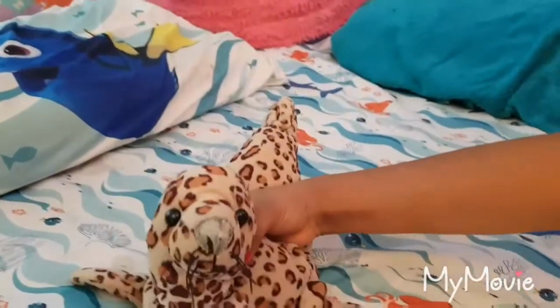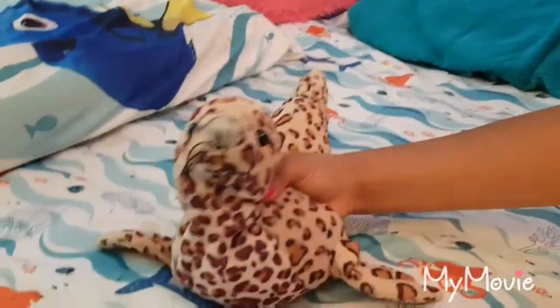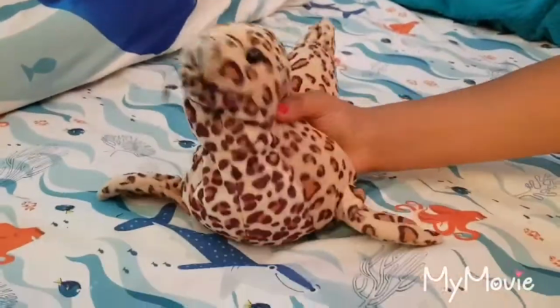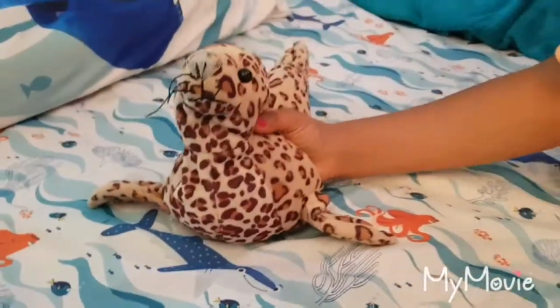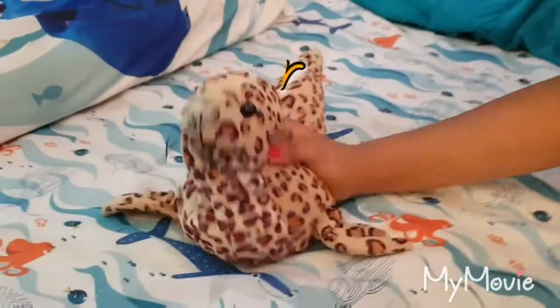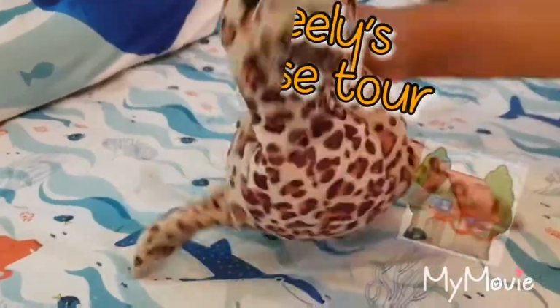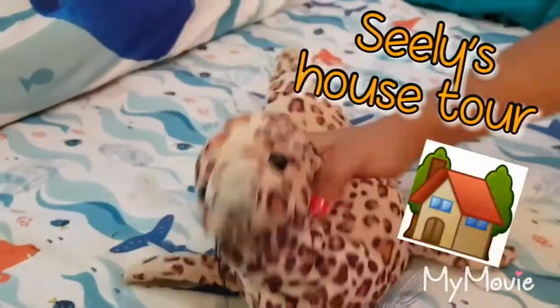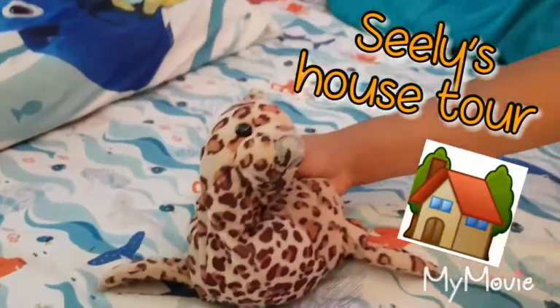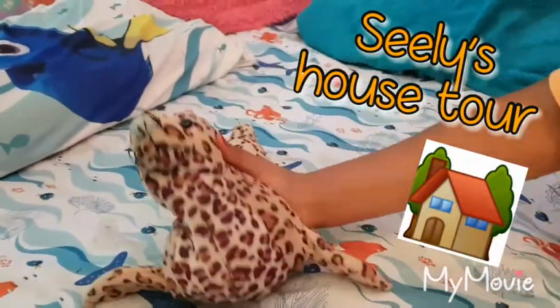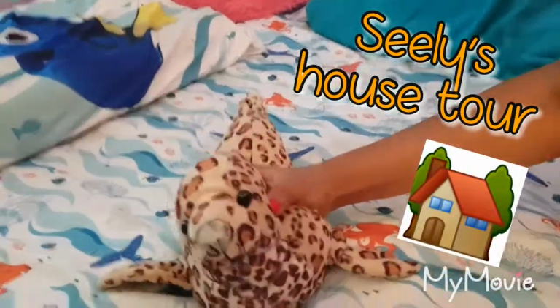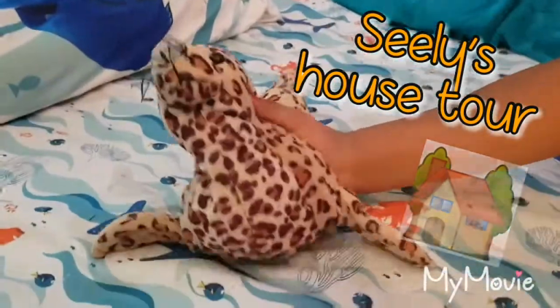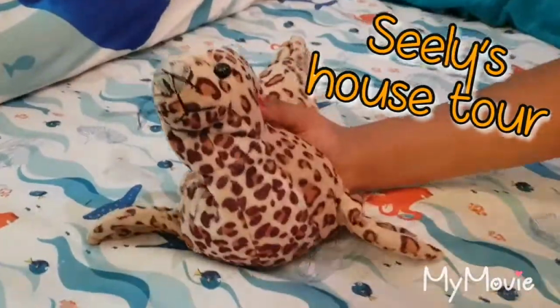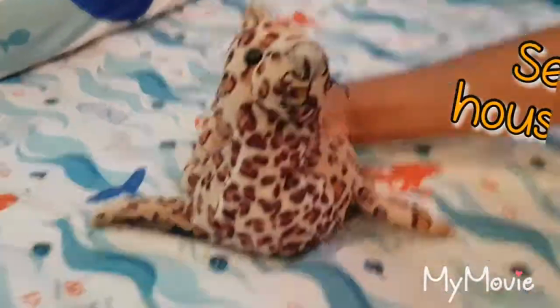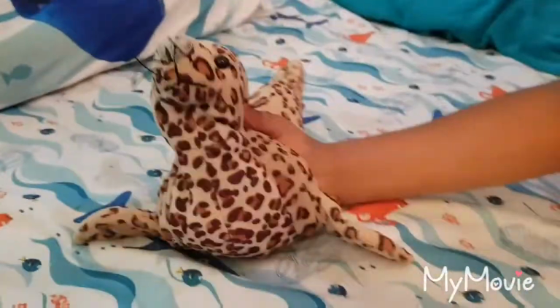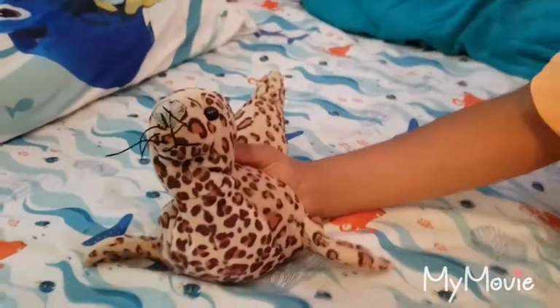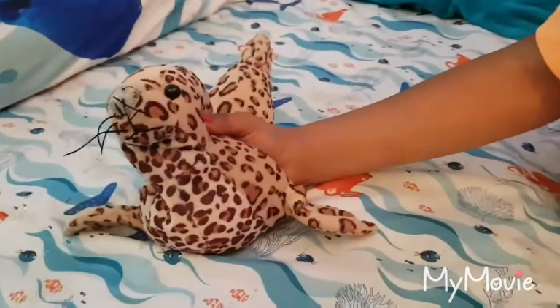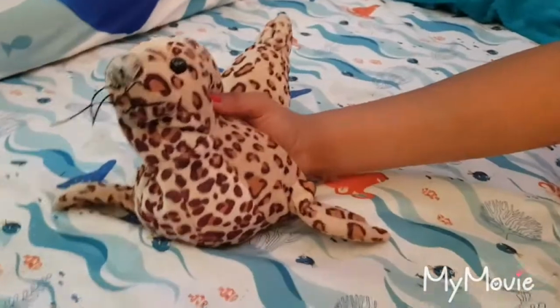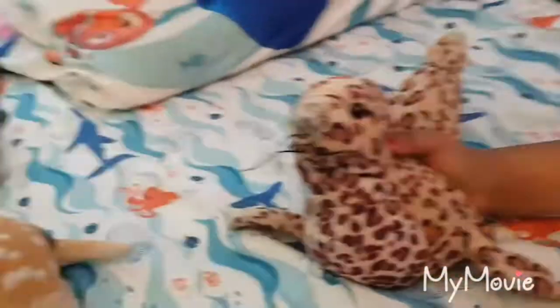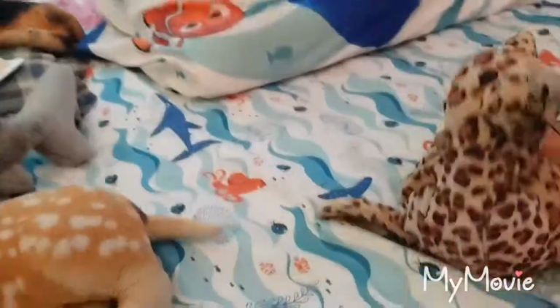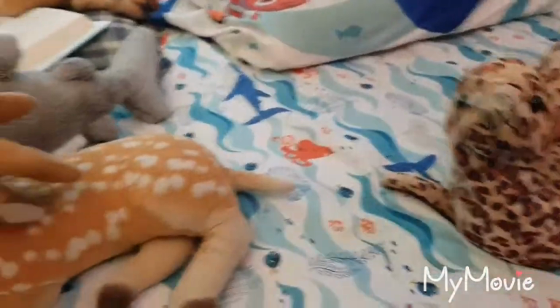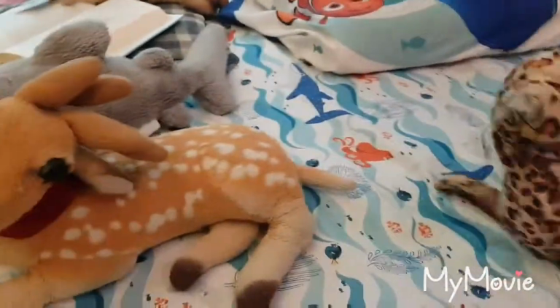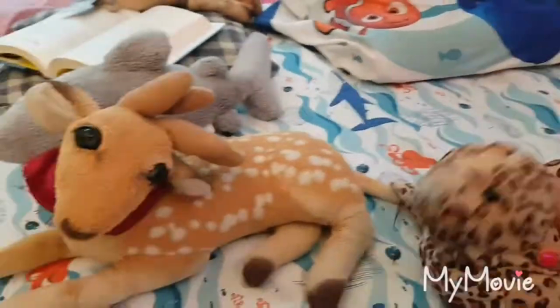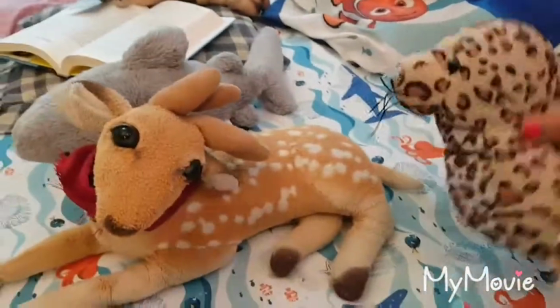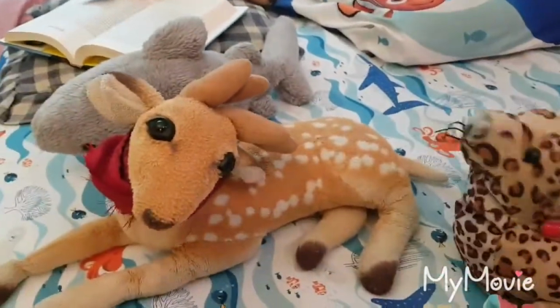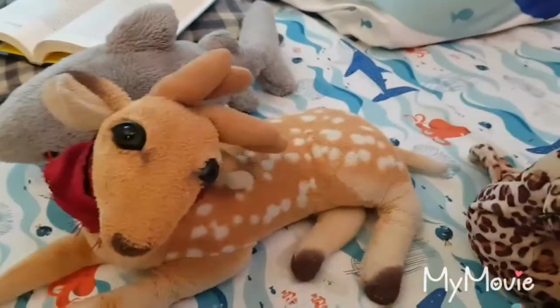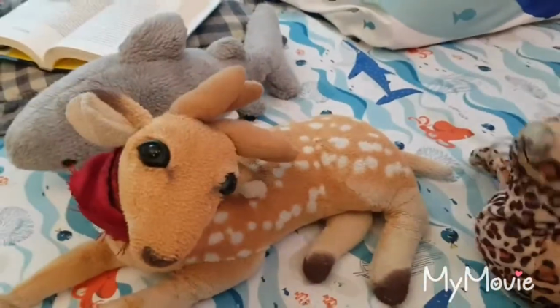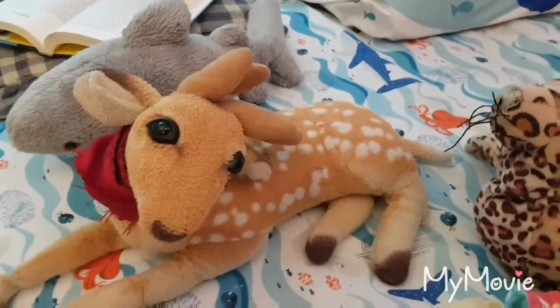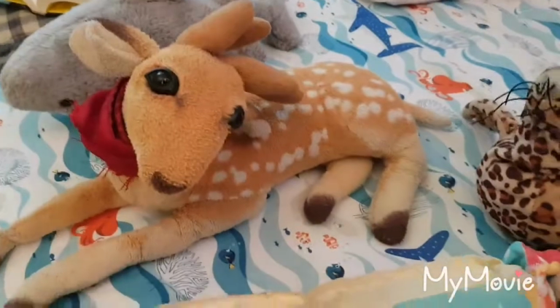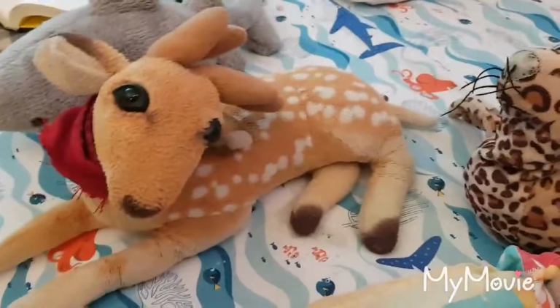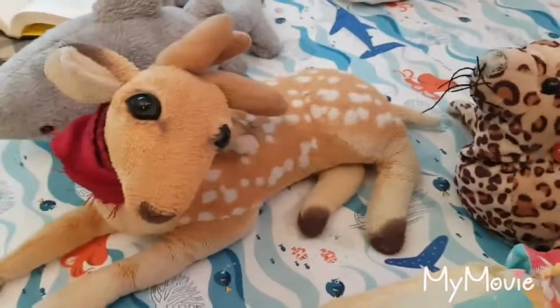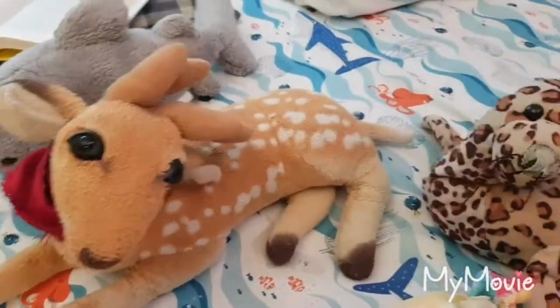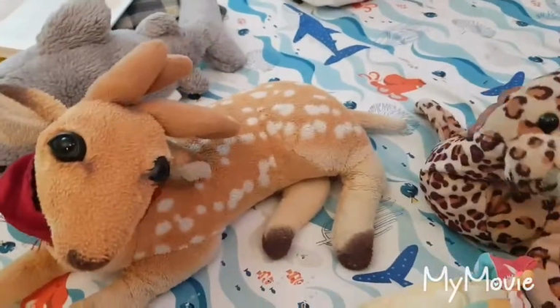Hi guys. This is me, Celie, doing a vlog of my own house tour. So let's get started. Okay, so this is the kitchen. So Jinky and Sharky are doing it. What up, boys?